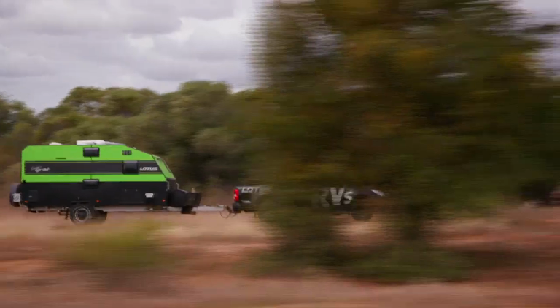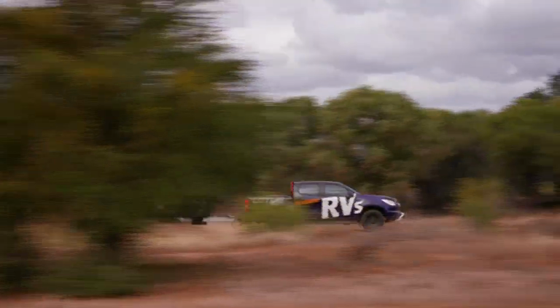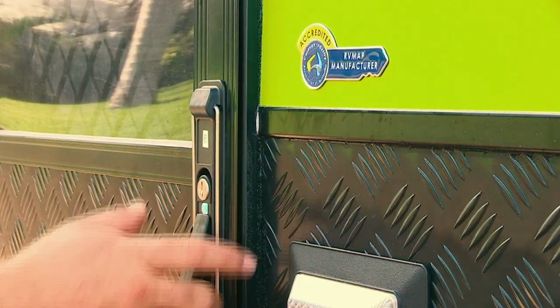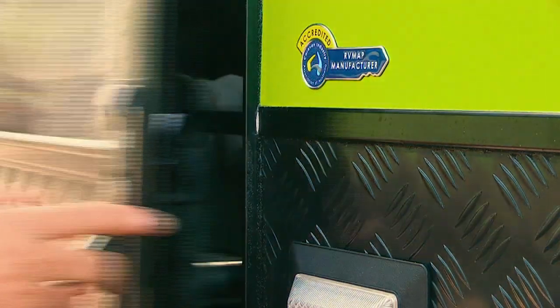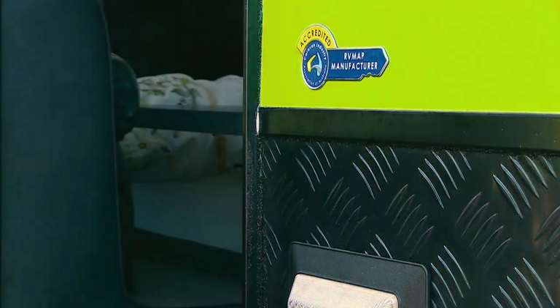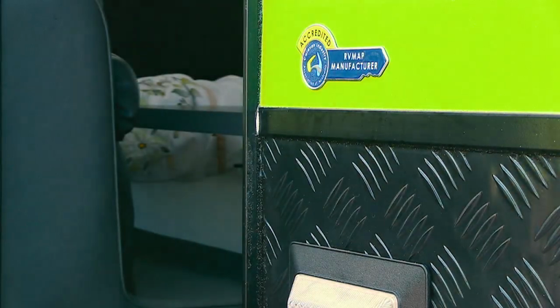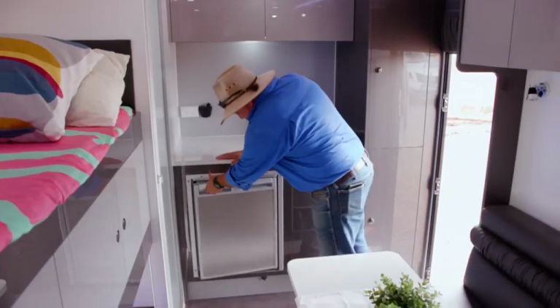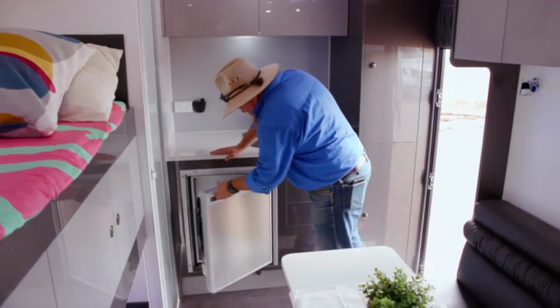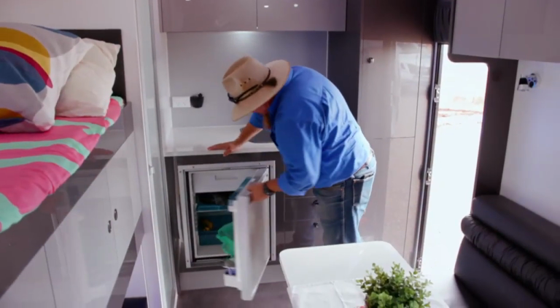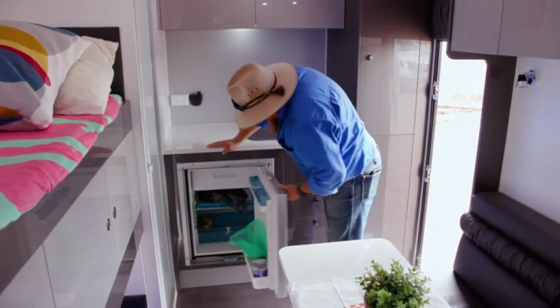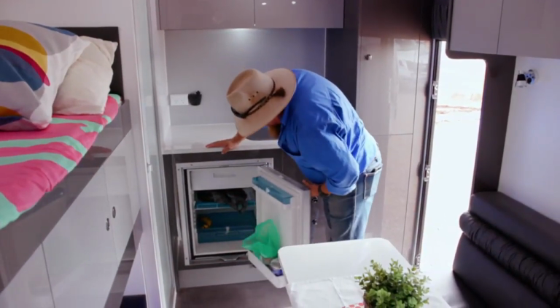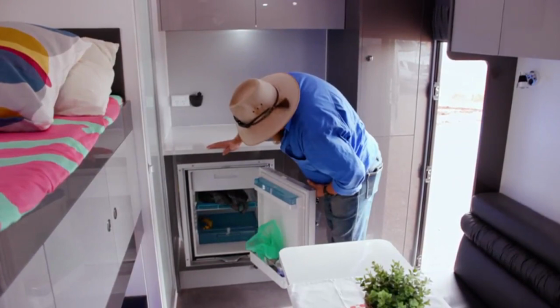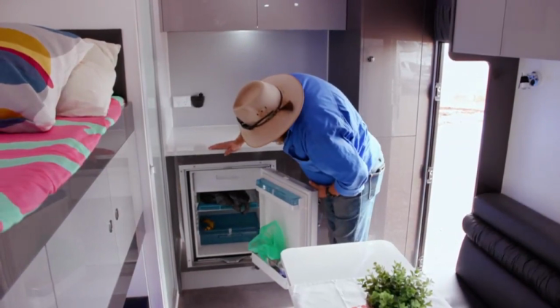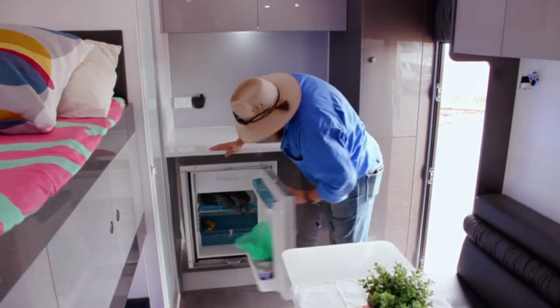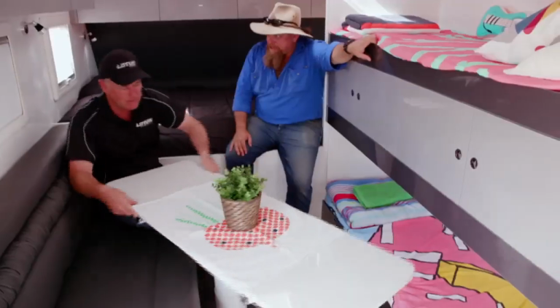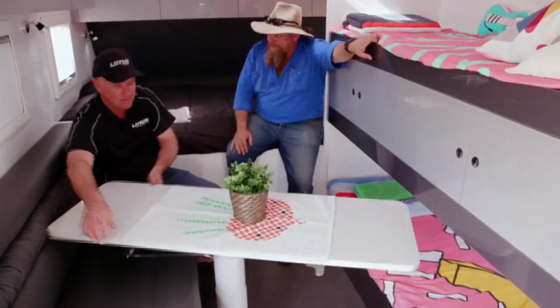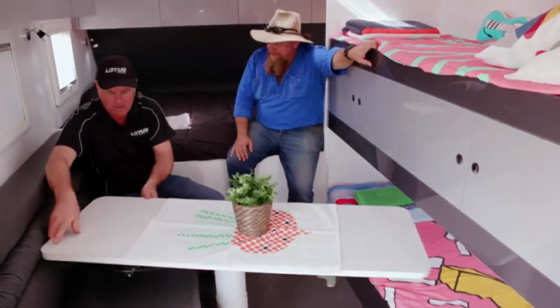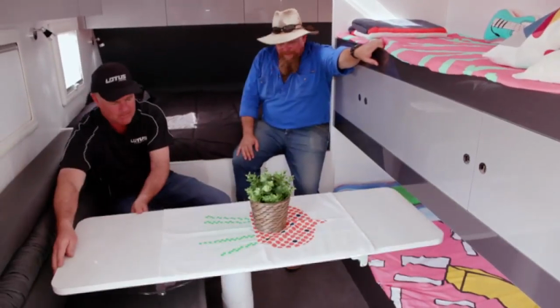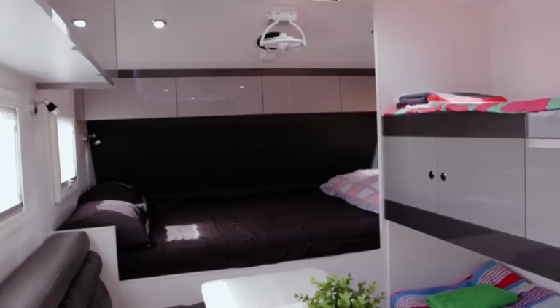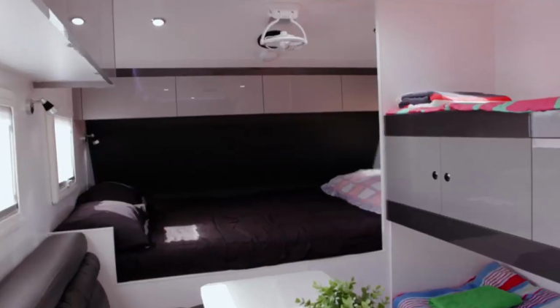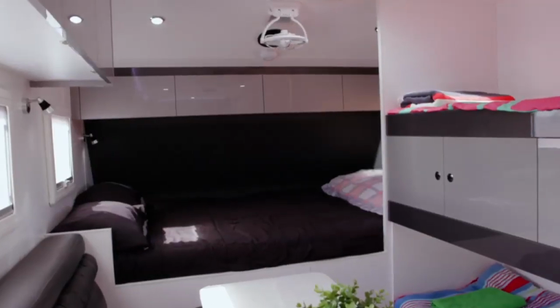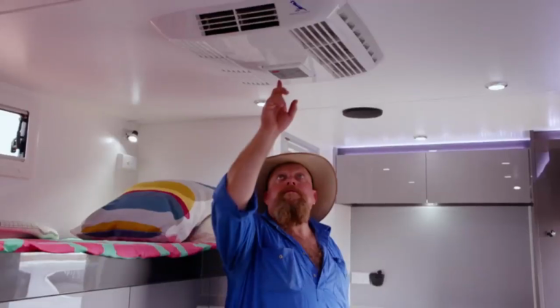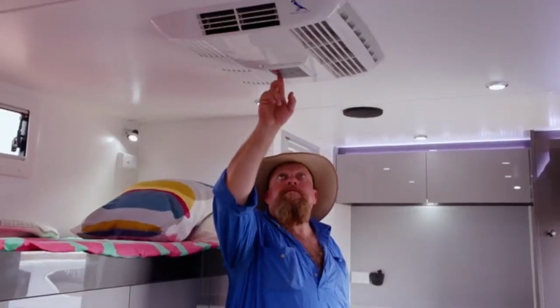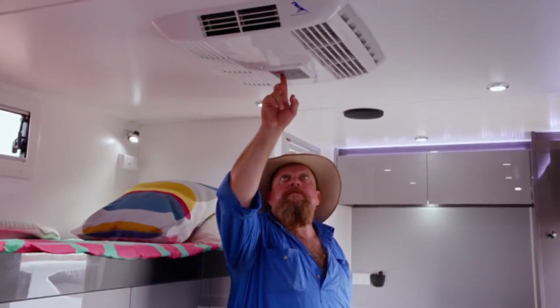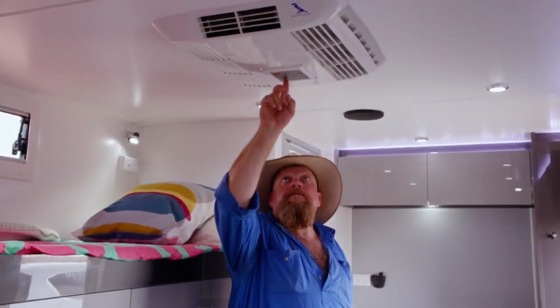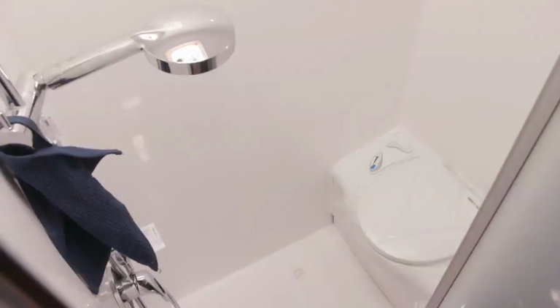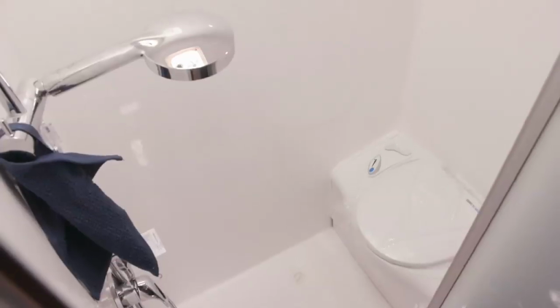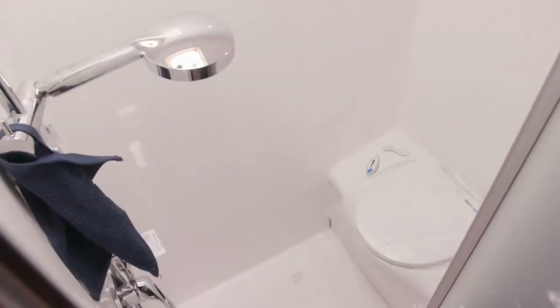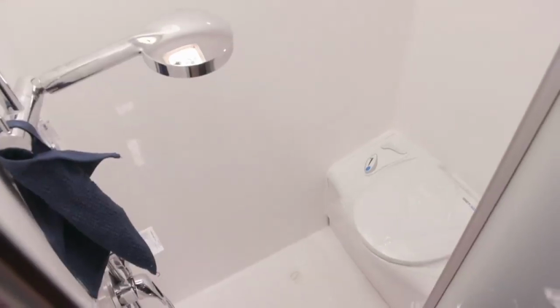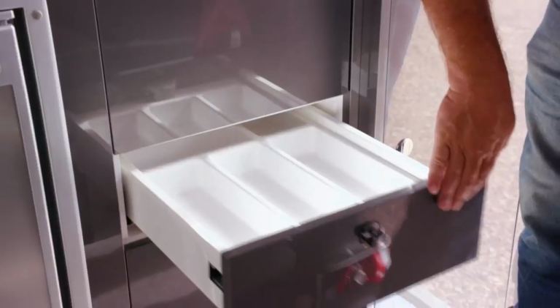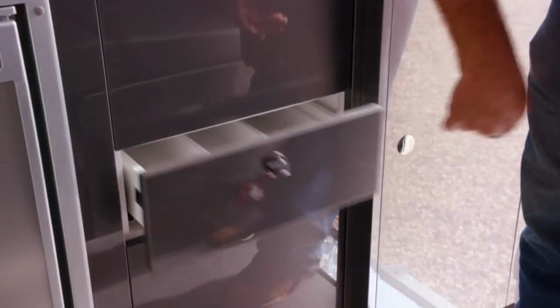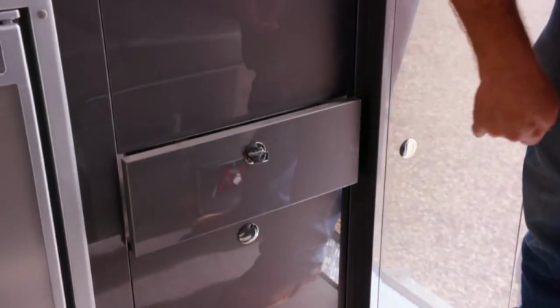Speaking of inside, let's go and check that out. When it's time to tuck yourself up inside, you'll find everything you need in there as well: Italian leather lounge, queen size bed, fridge, air conditioning, full size ensuite, and plenty of storage.